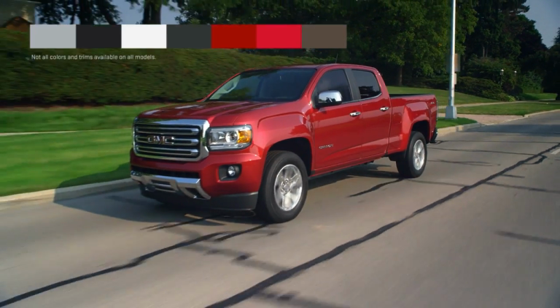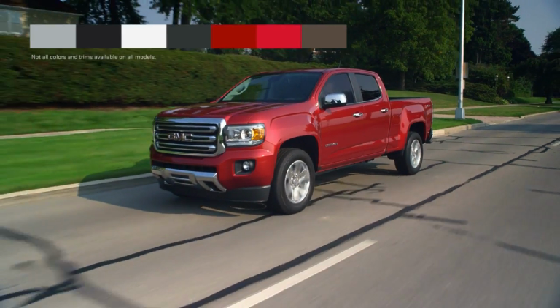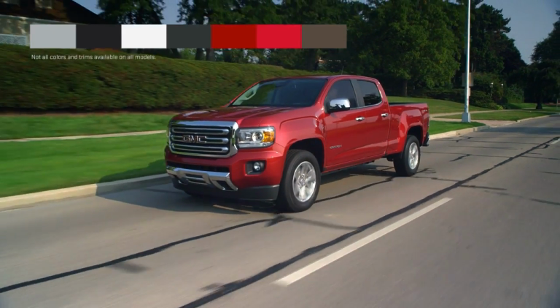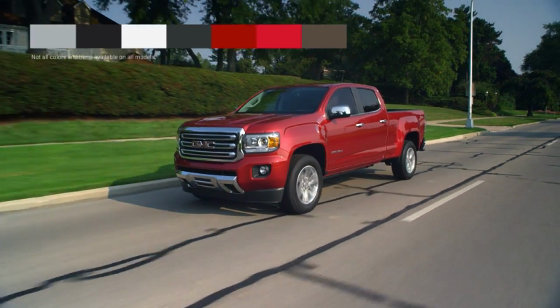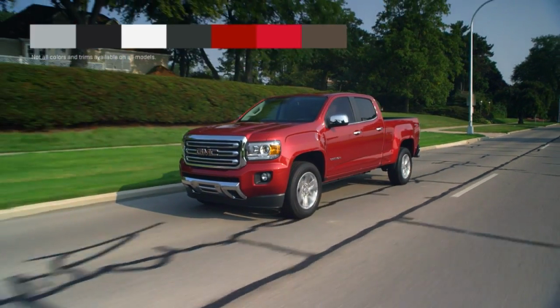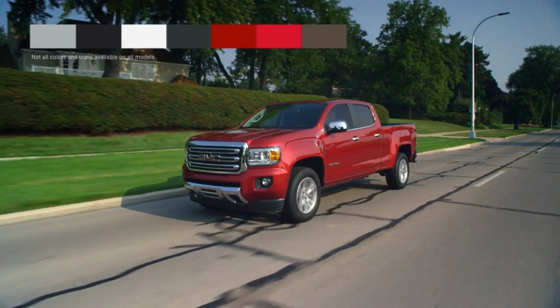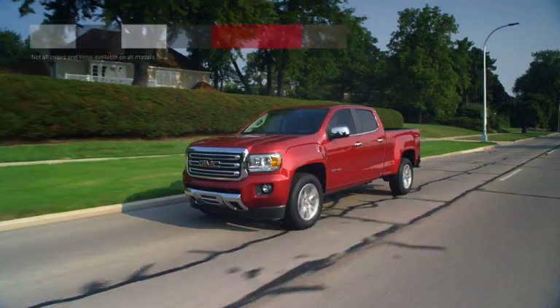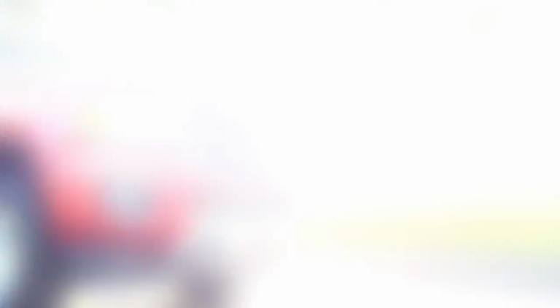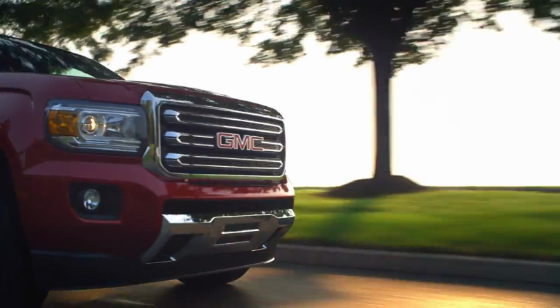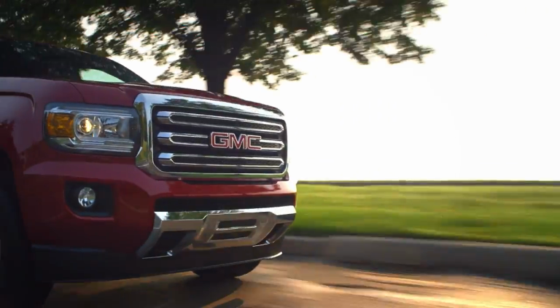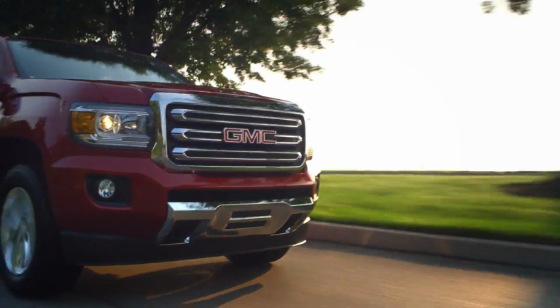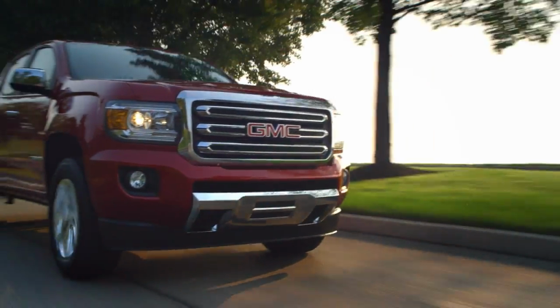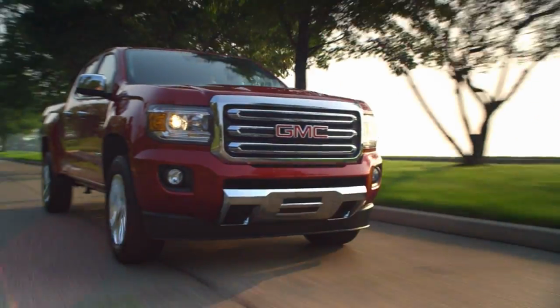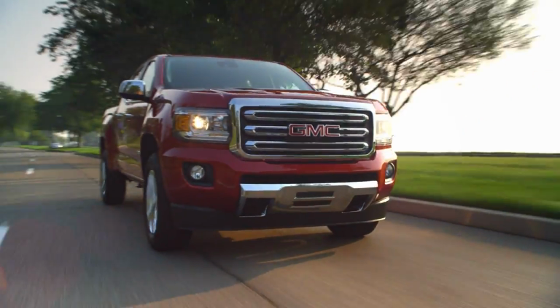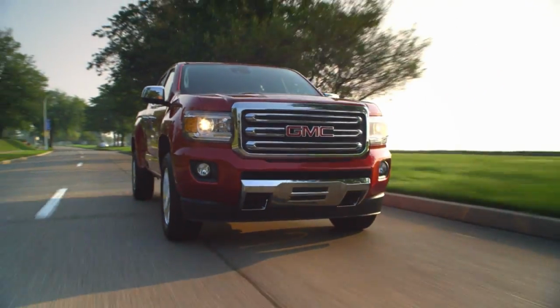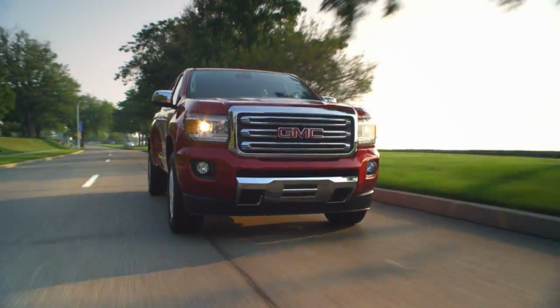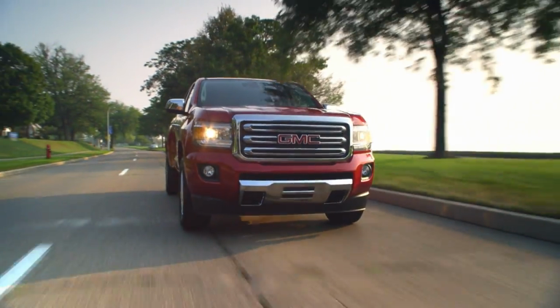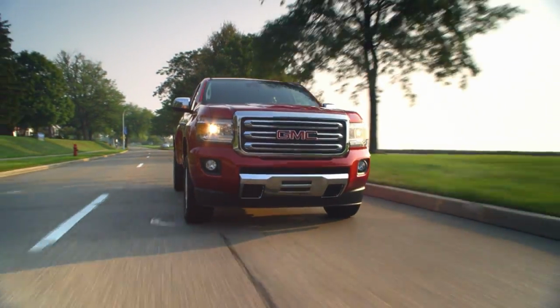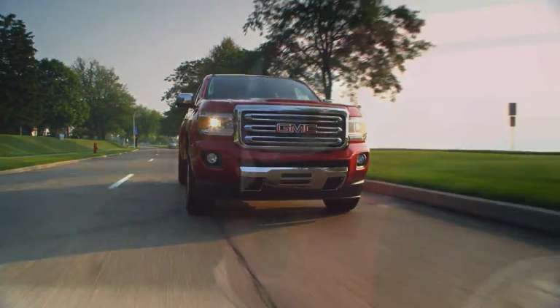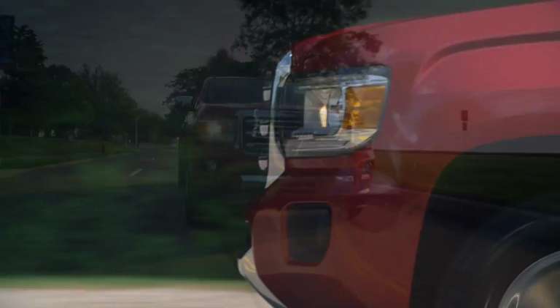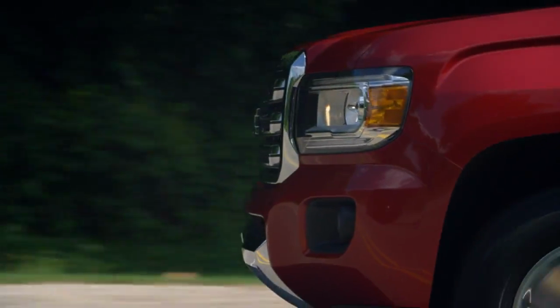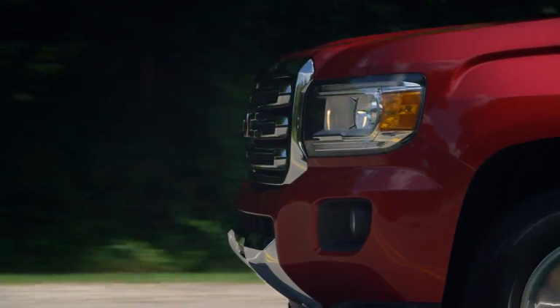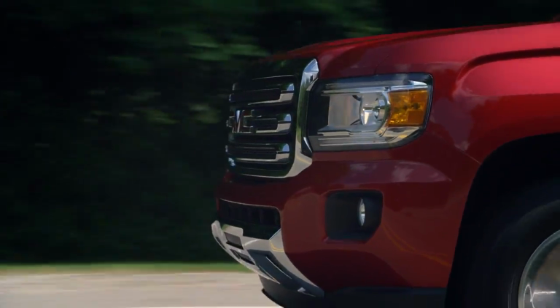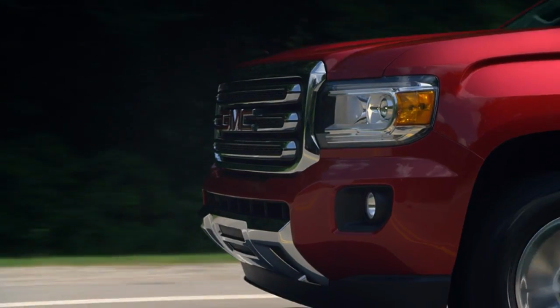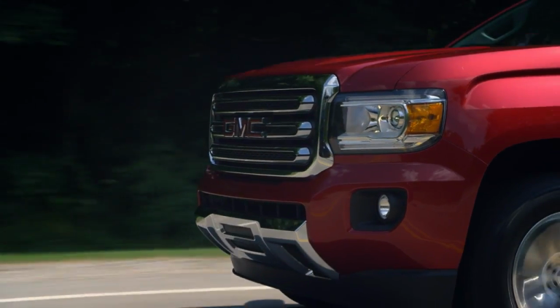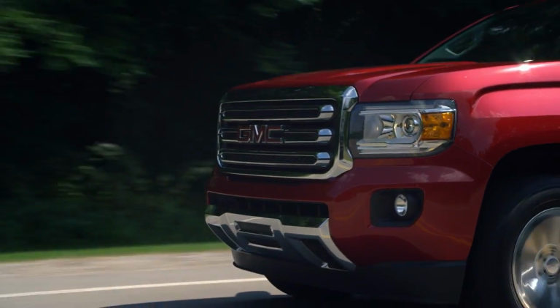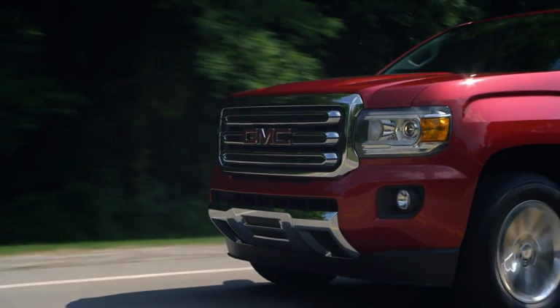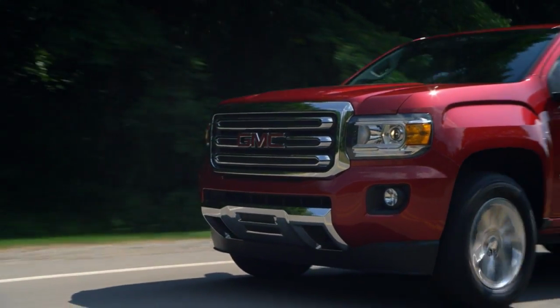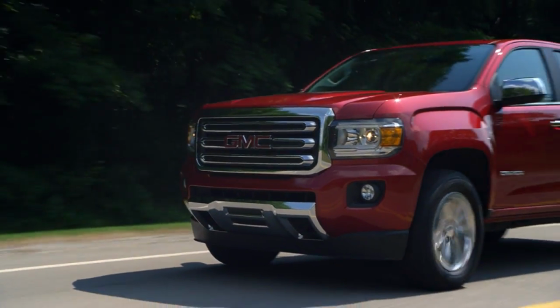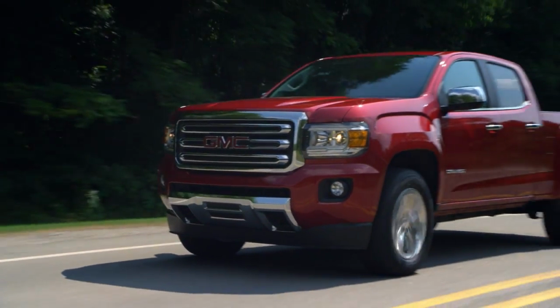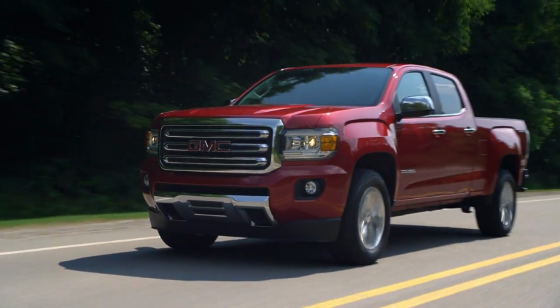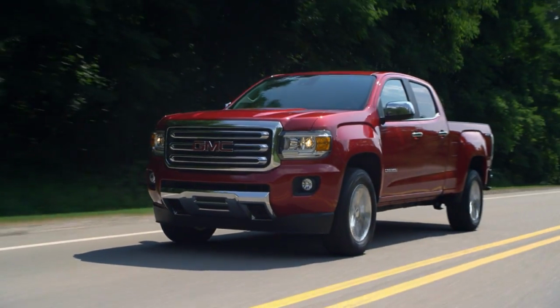Available in a range of color and interior combinations, the Canyon is a standout in any setting. The GMC Canyon gives you everything you want, all in a smart-sized pickup.